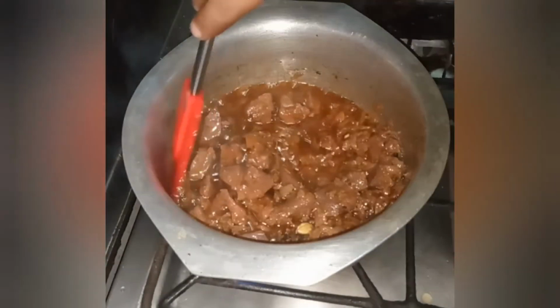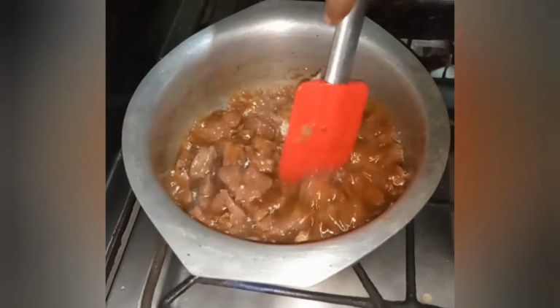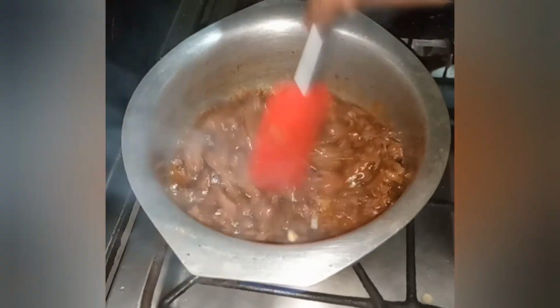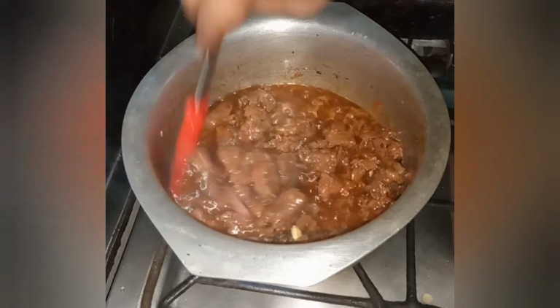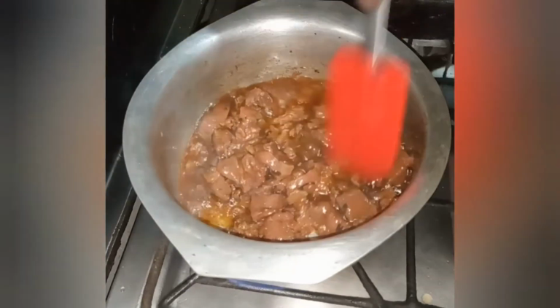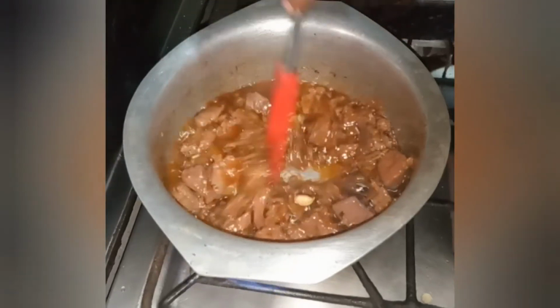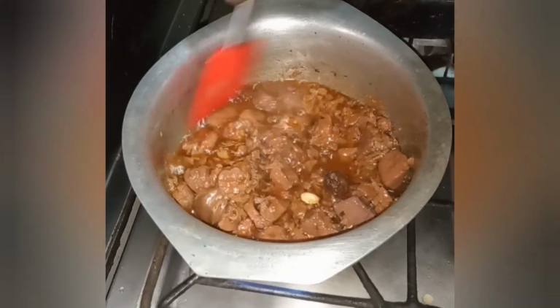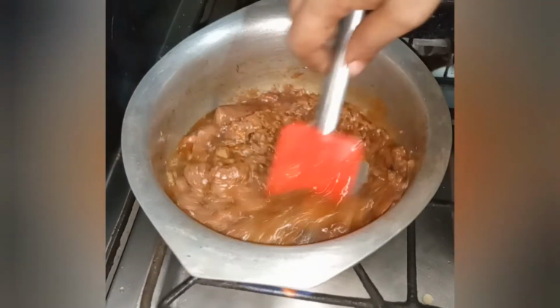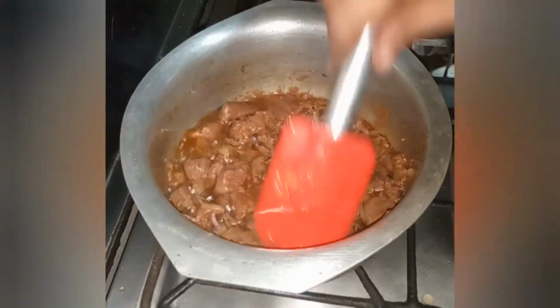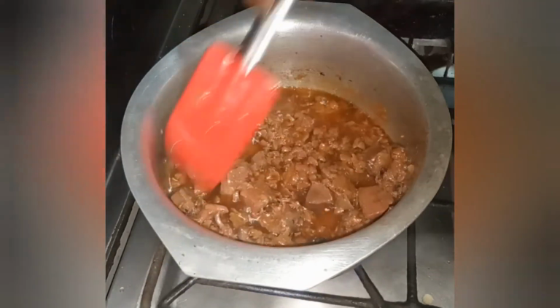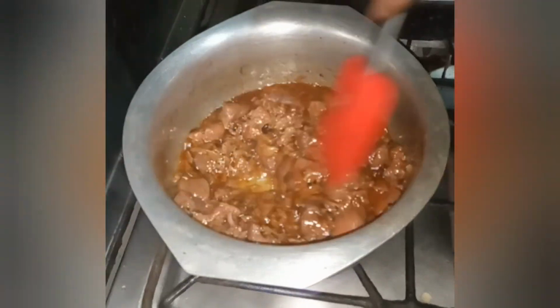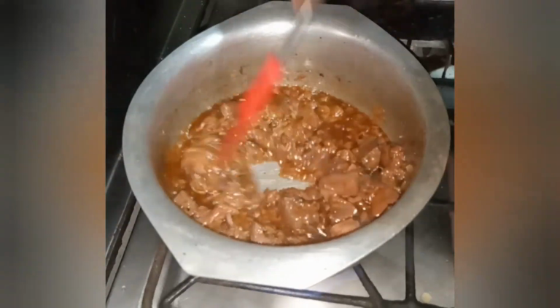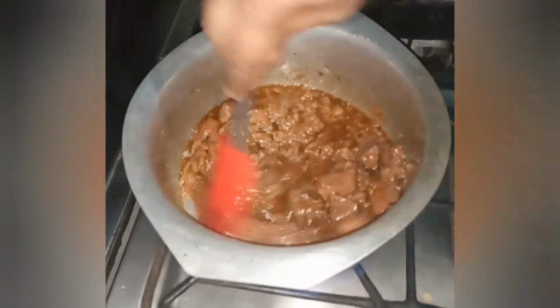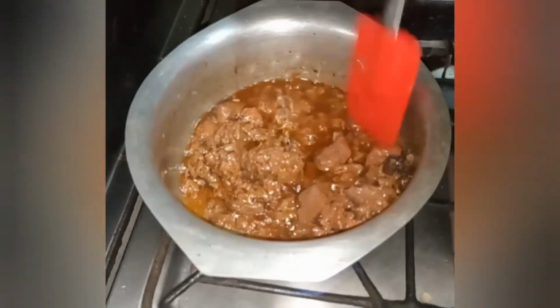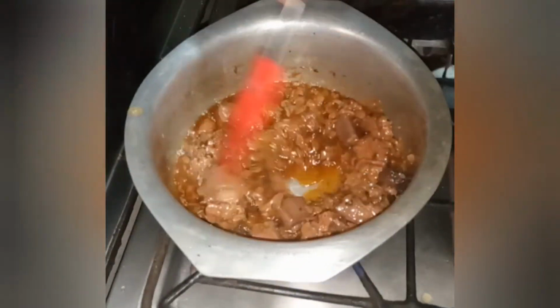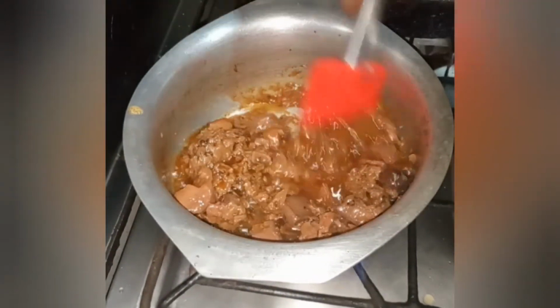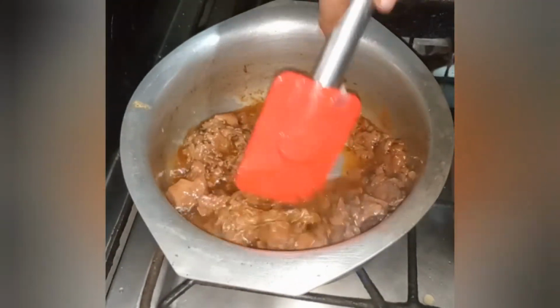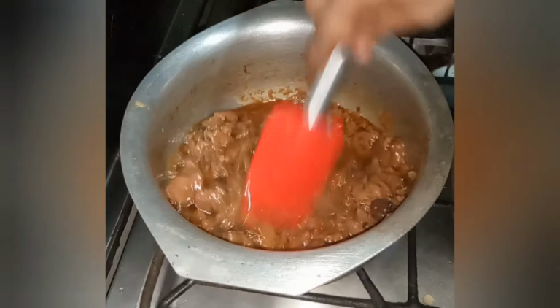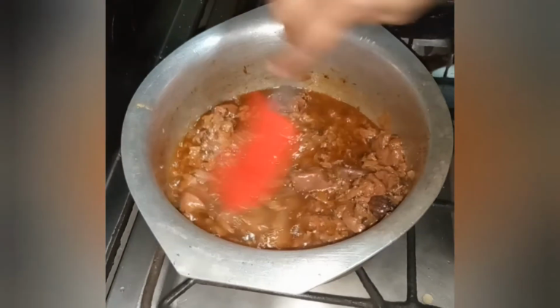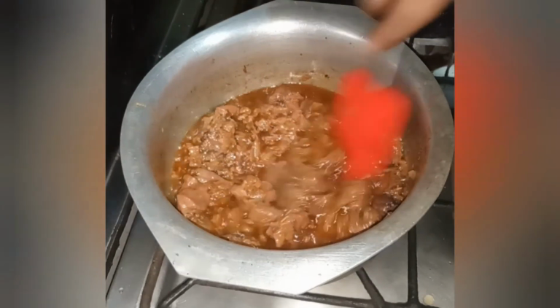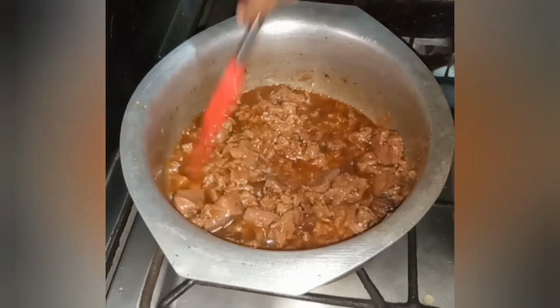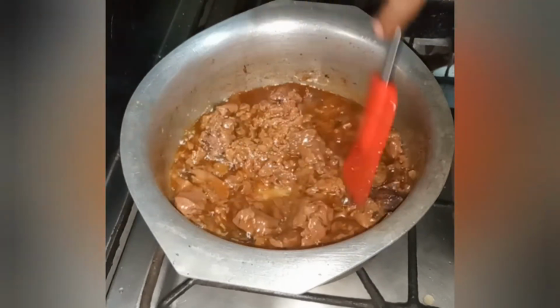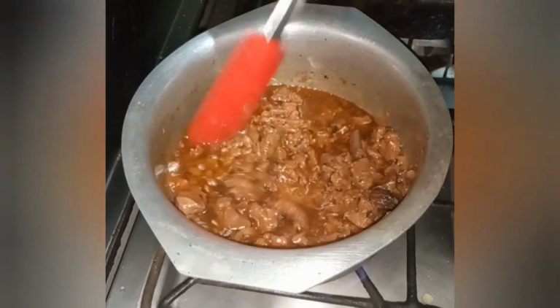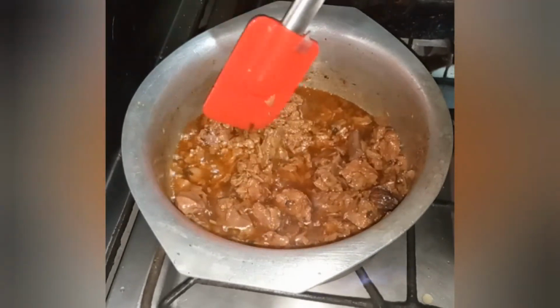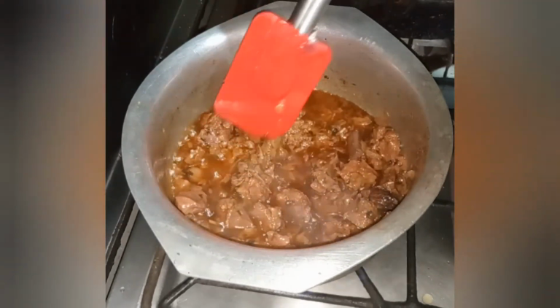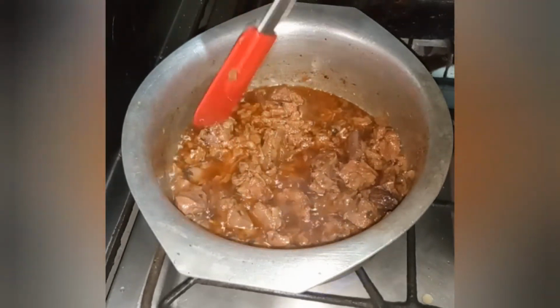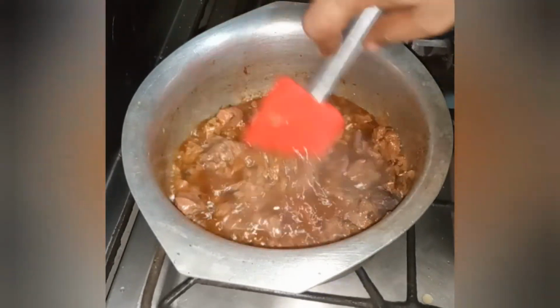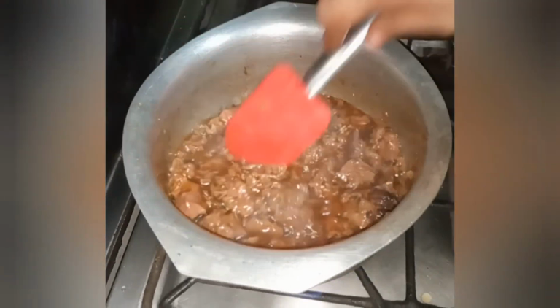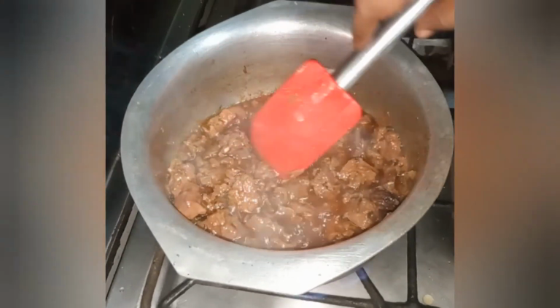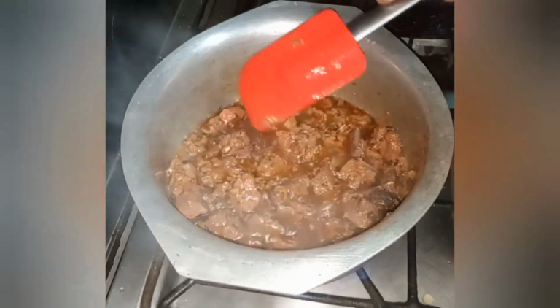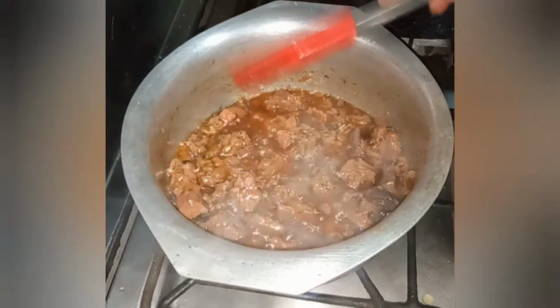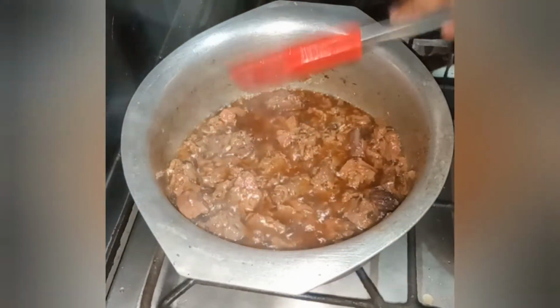I have 3 to 4 minutes more to cook it non-stop. The water has dried out well and it is ready now.